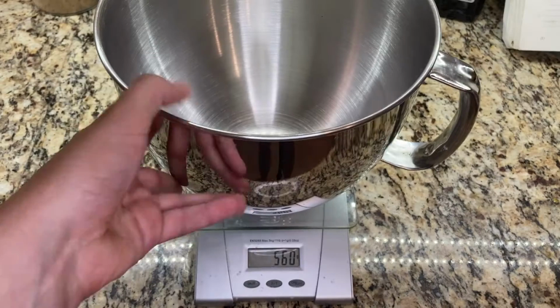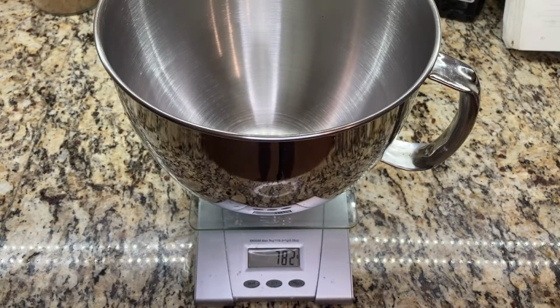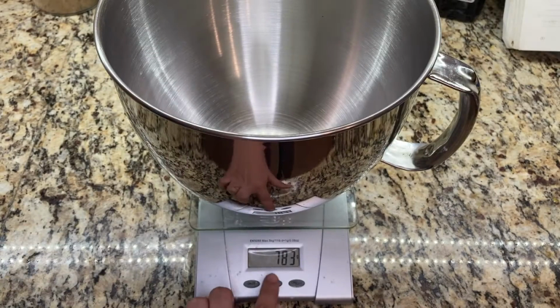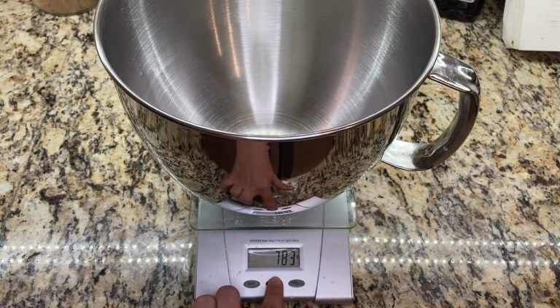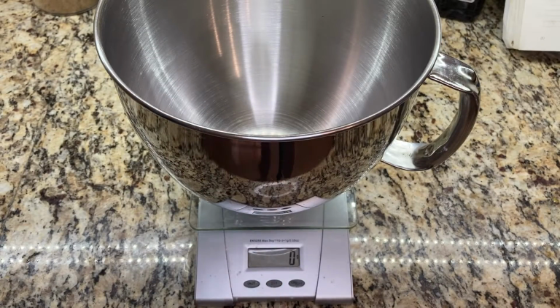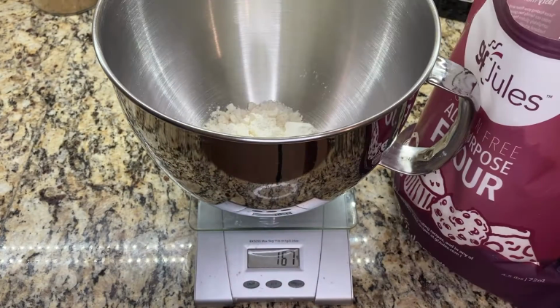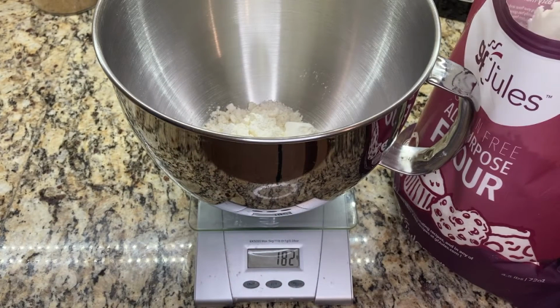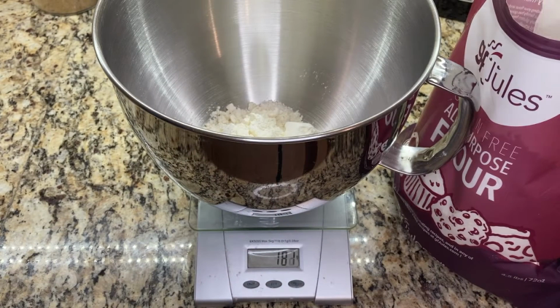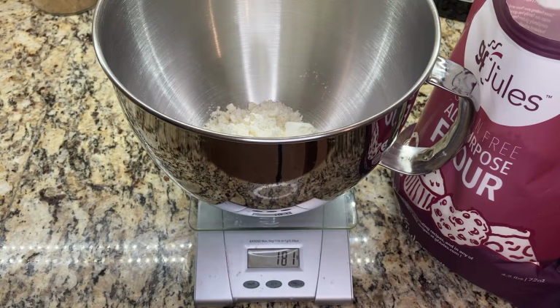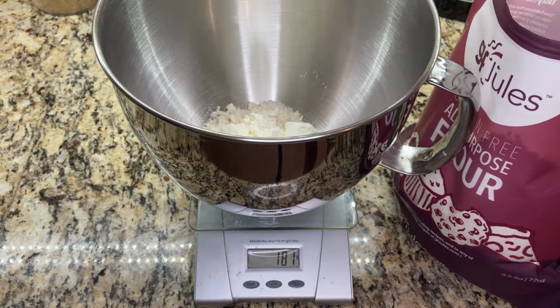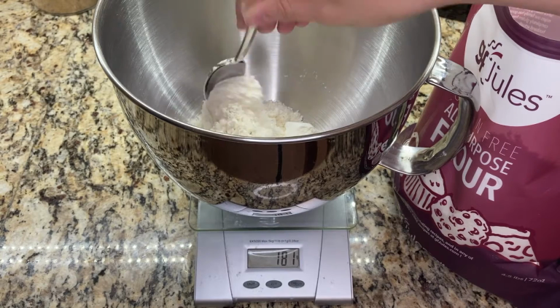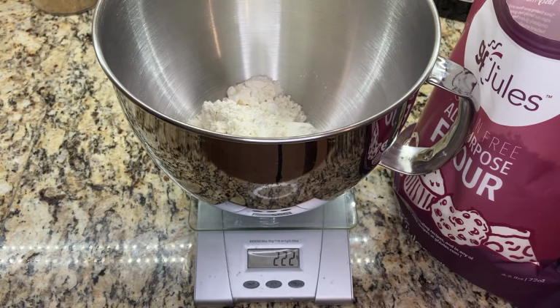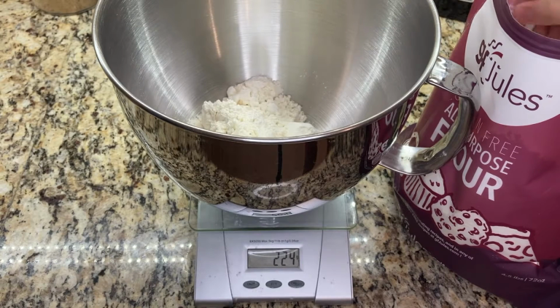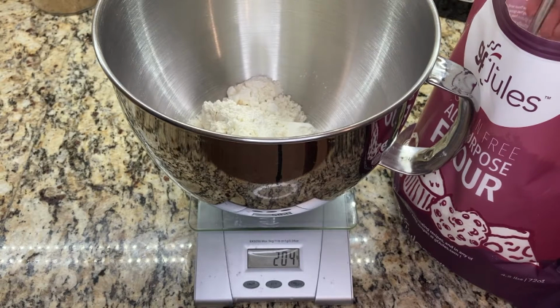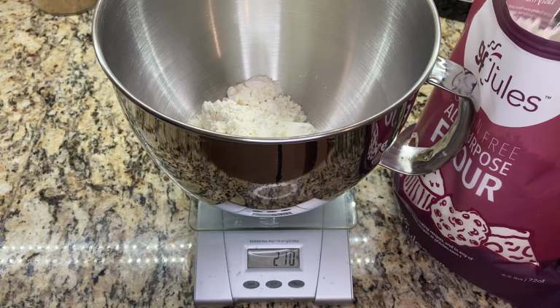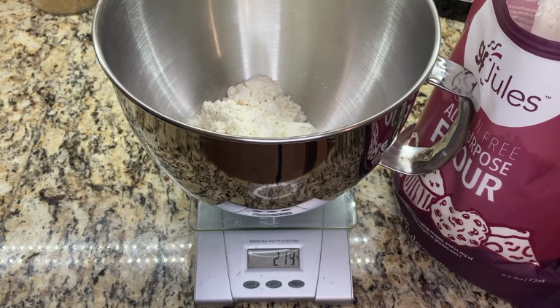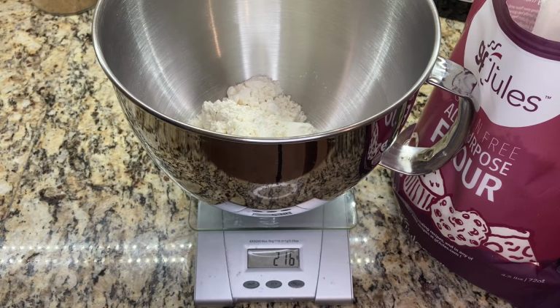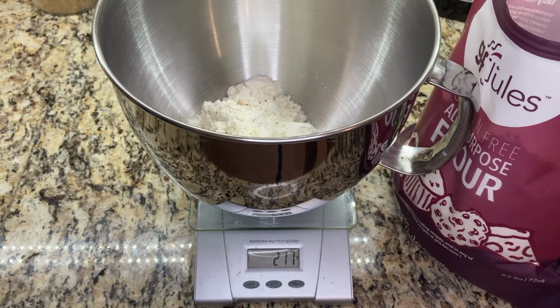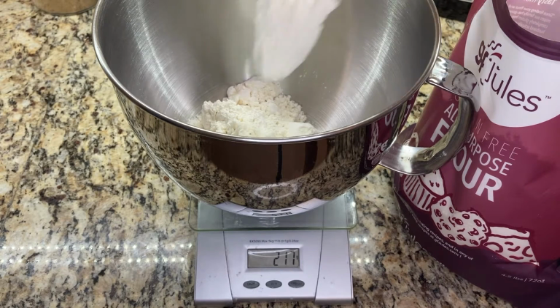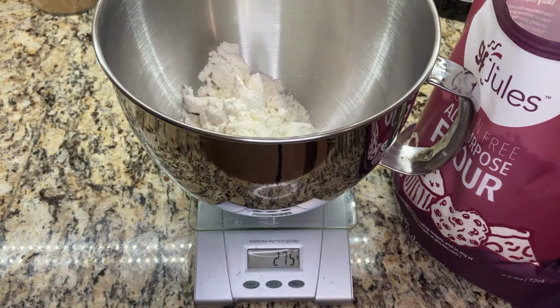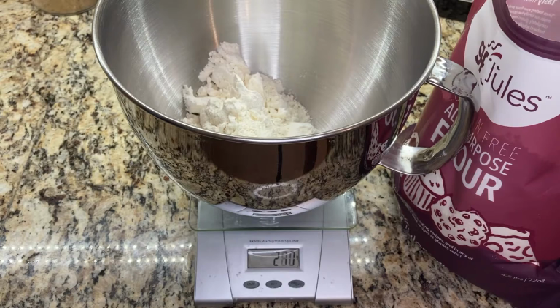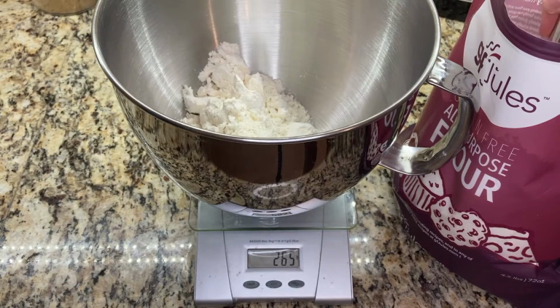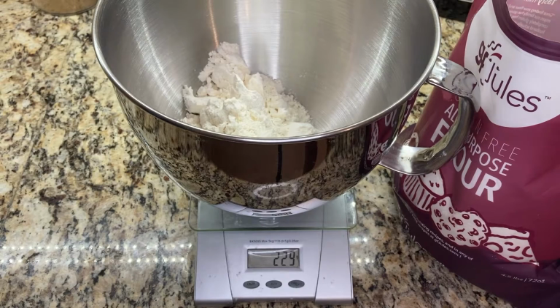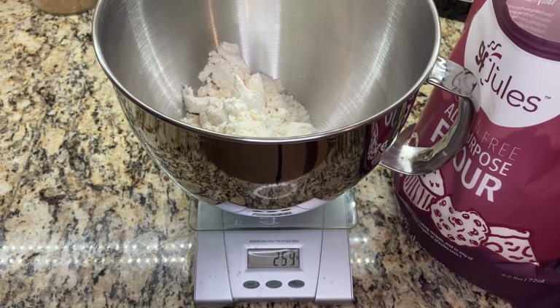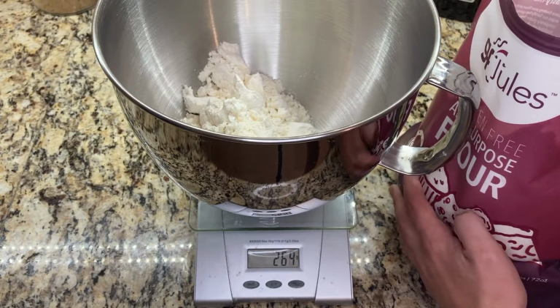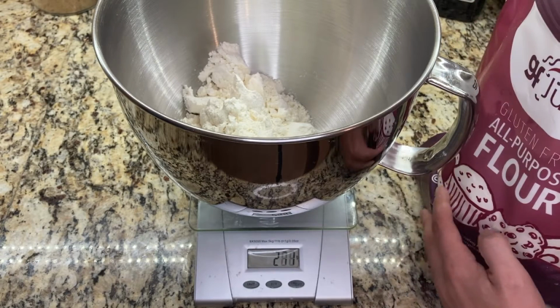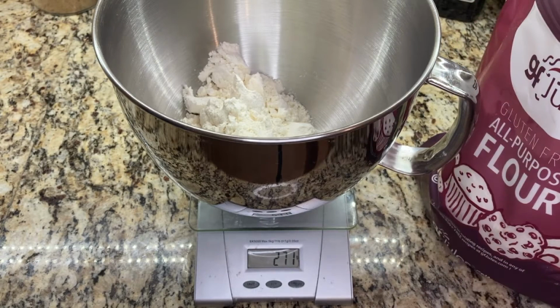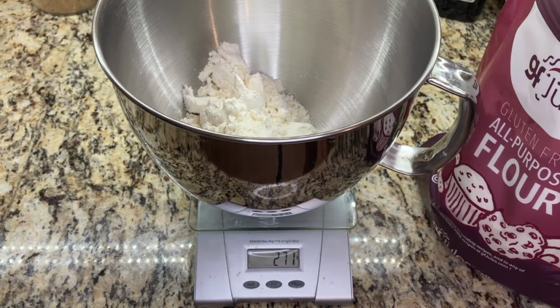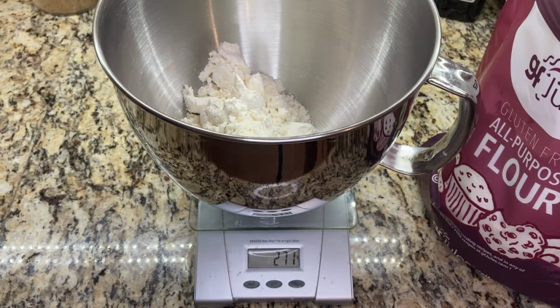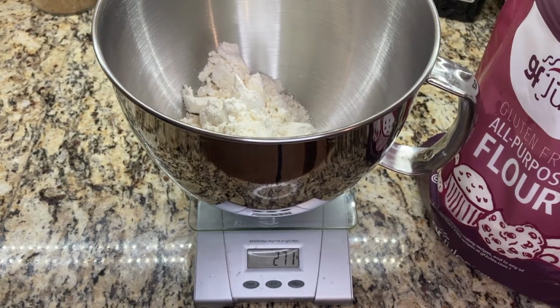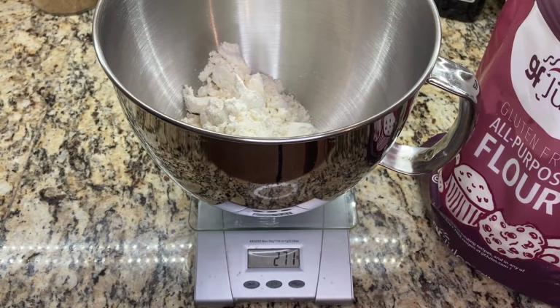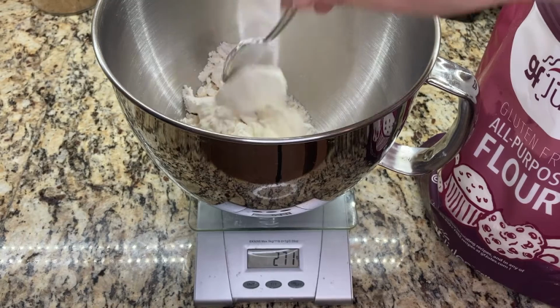I start out by measuring 360 grams of gluten-free all-purpose flour. This is slightly more than two and a half cups. I'm using a blend that has xanthan gum in it, but if your flour doesn't have xanthan gum, you'll need to add some into the mix.